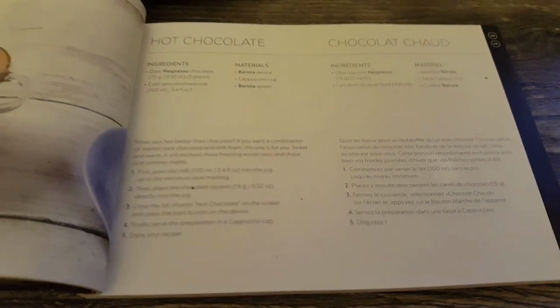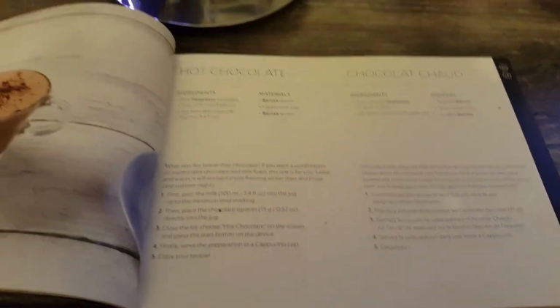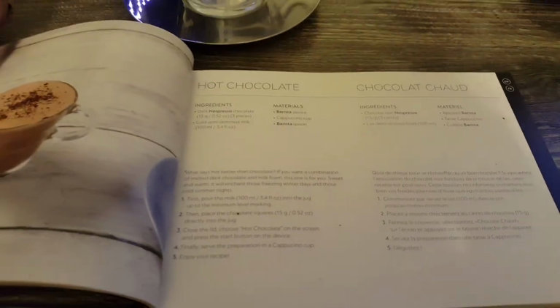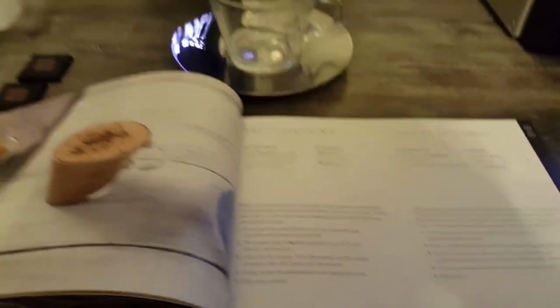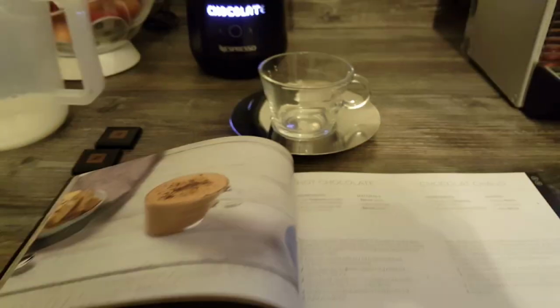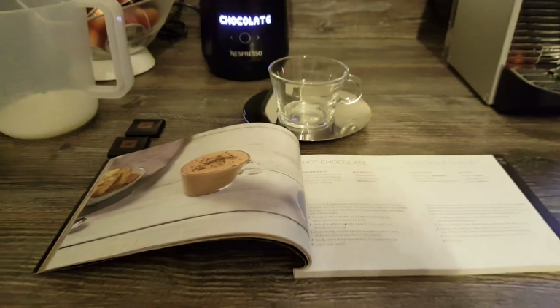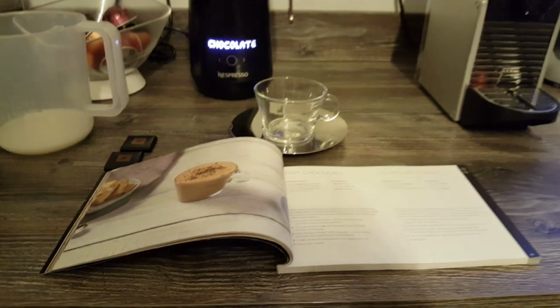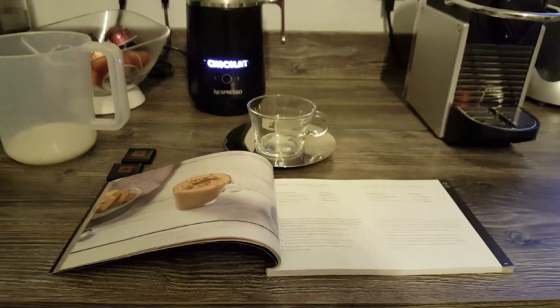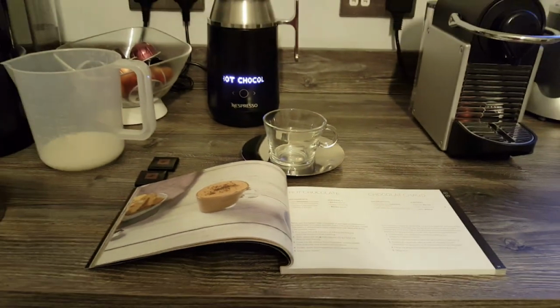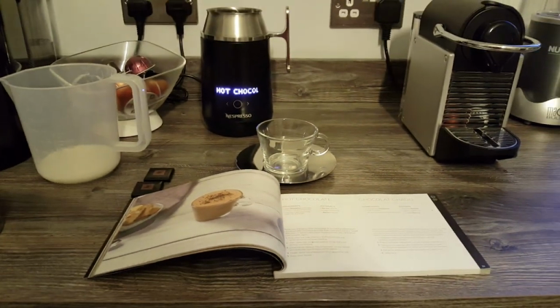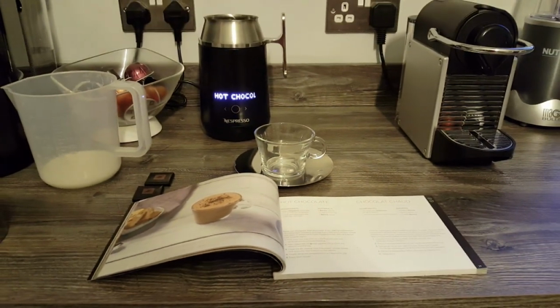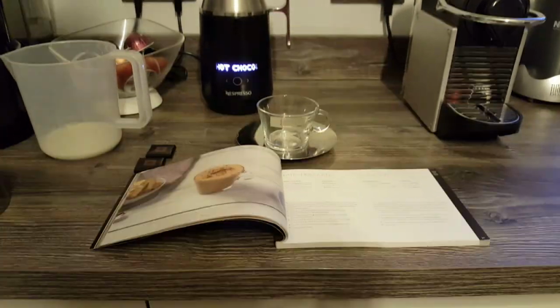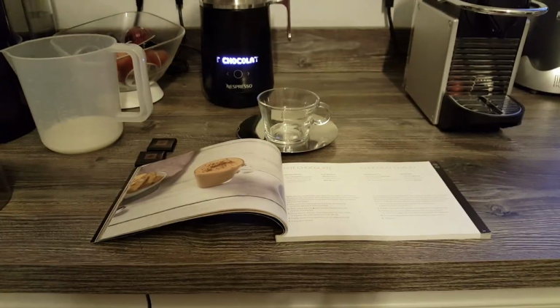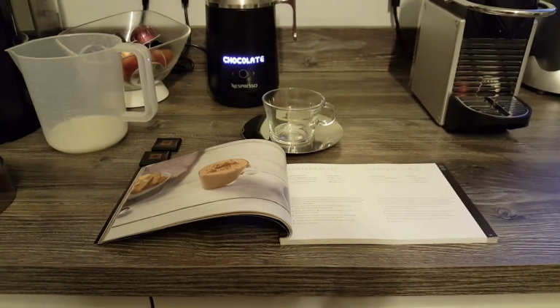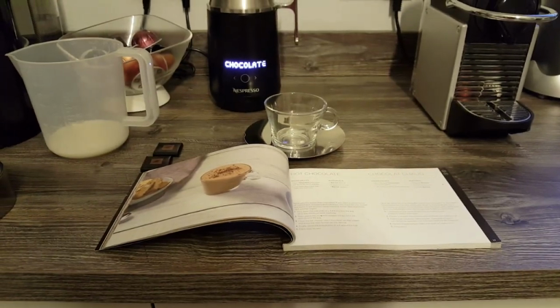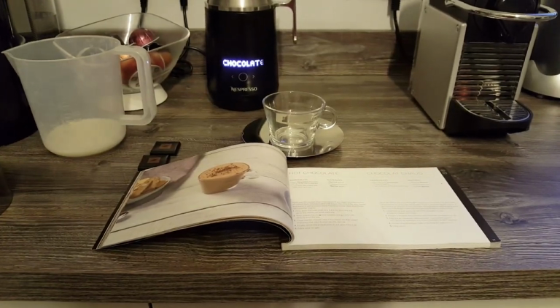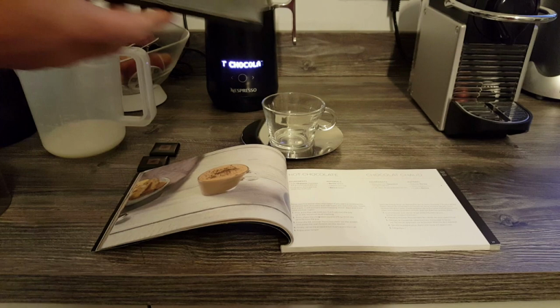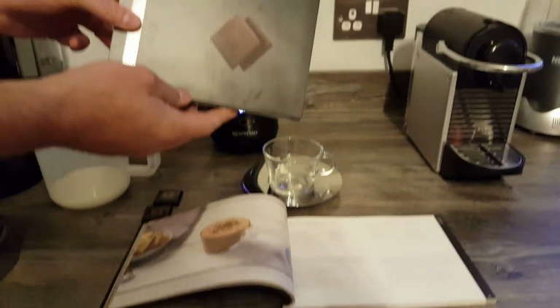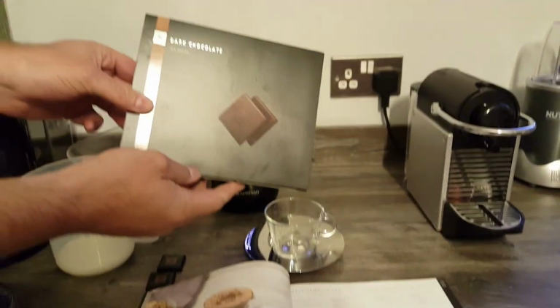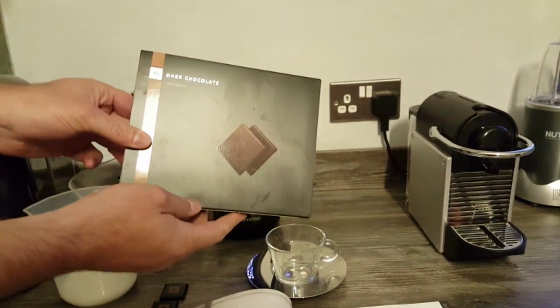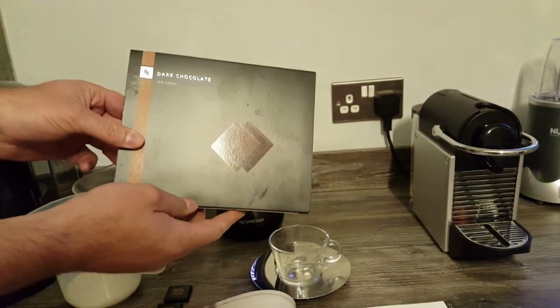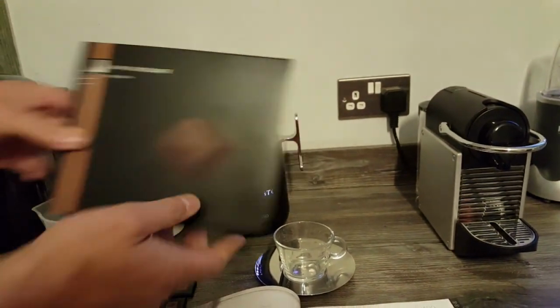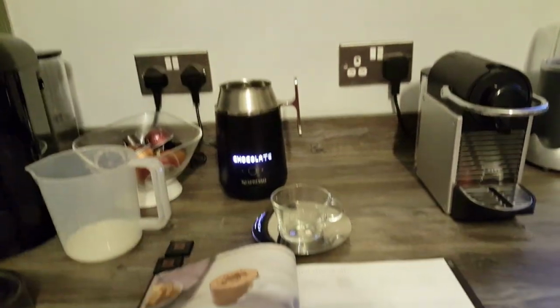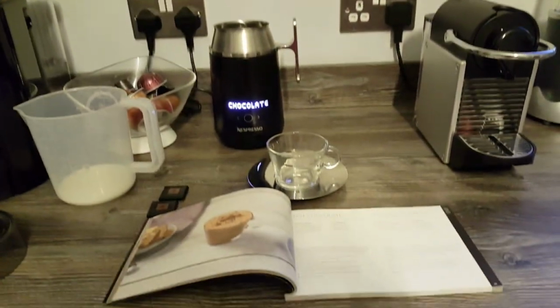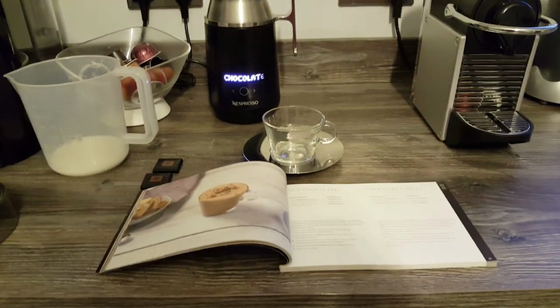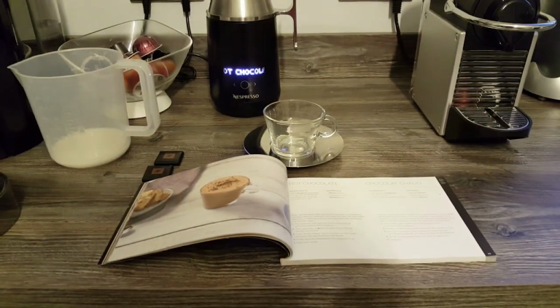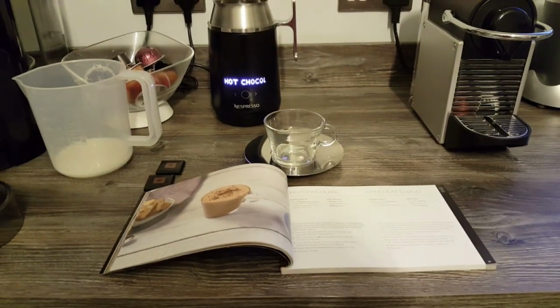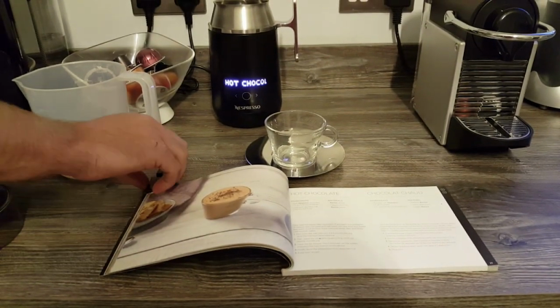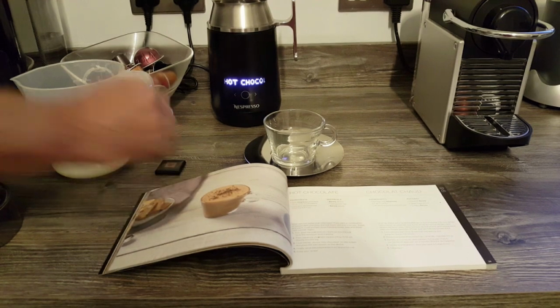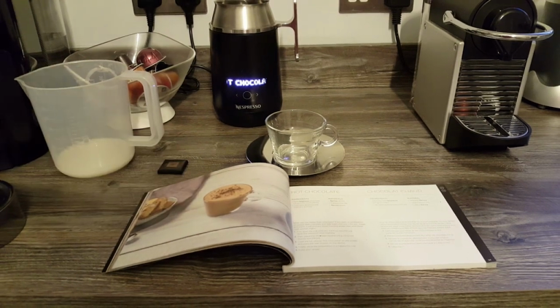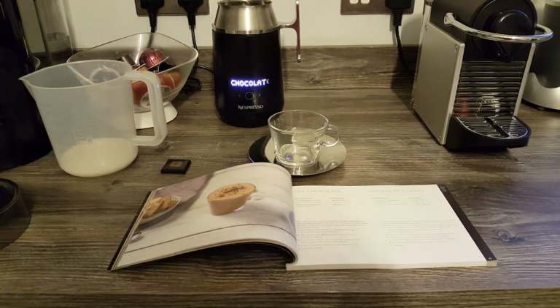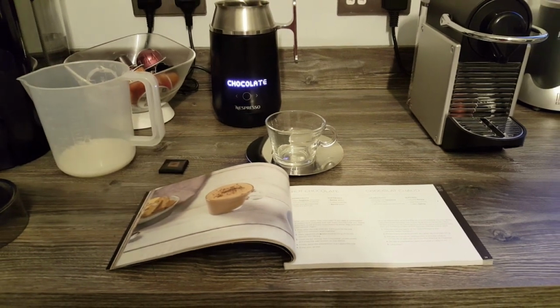So I'll put the pieces in first, I'll just unwrap these three pieces. I'm using the dark chocolate squares from Nespresso — three of those — but you can, if you prefer milk chocolate, you can mix and match, it's not a problem at all.